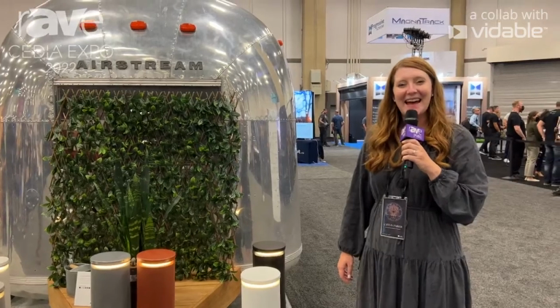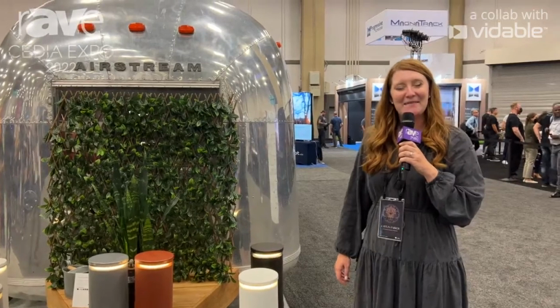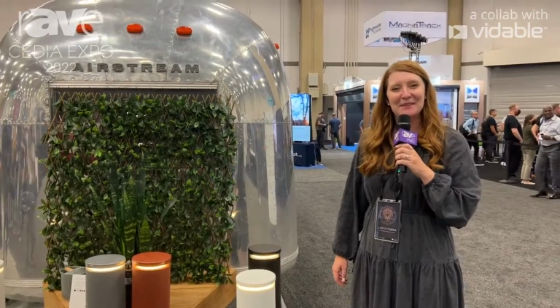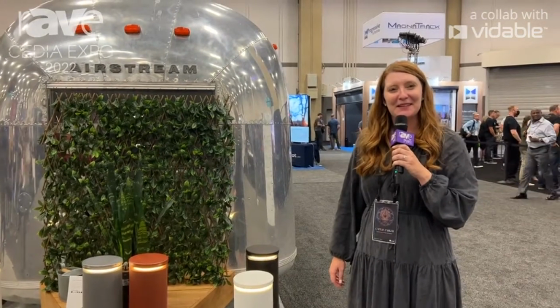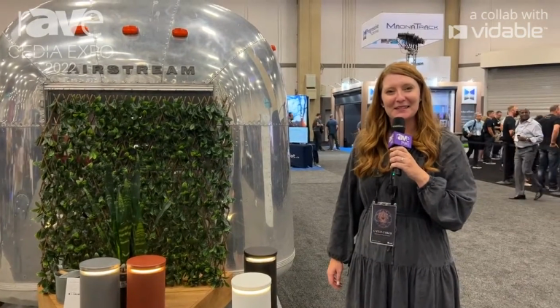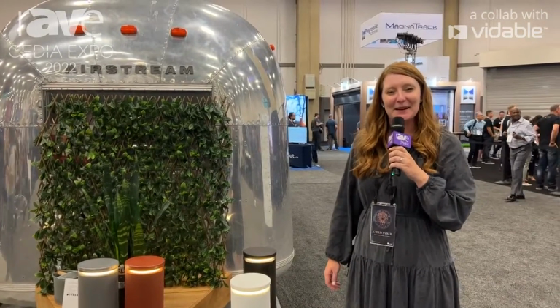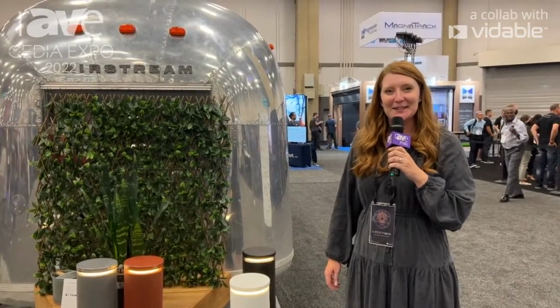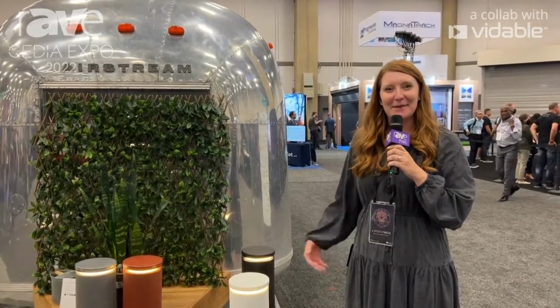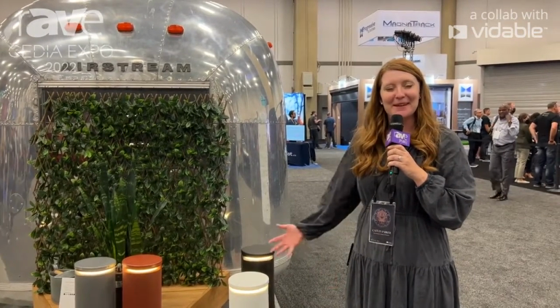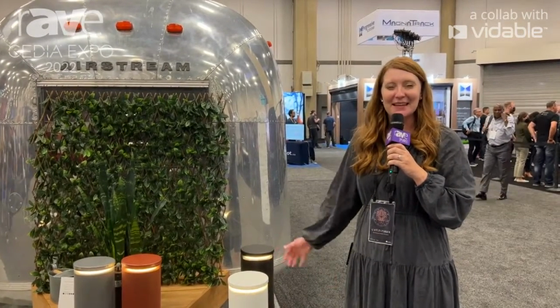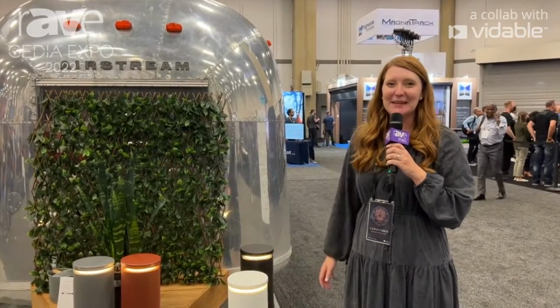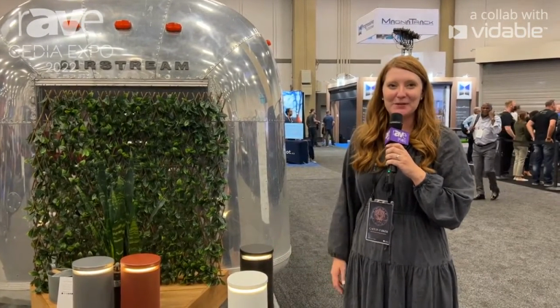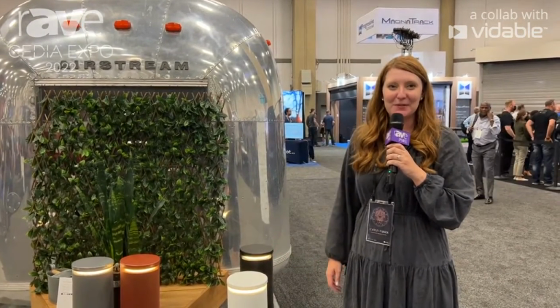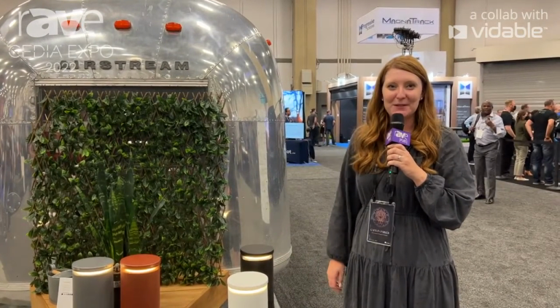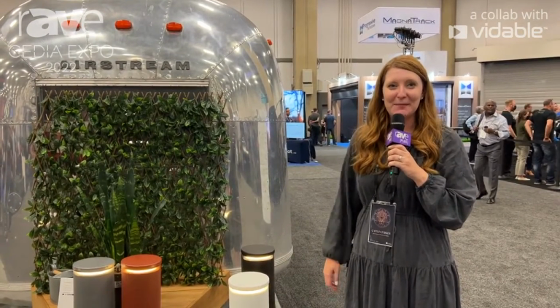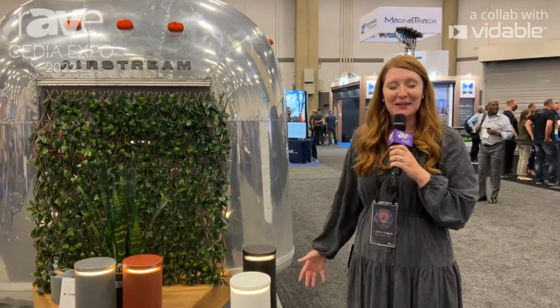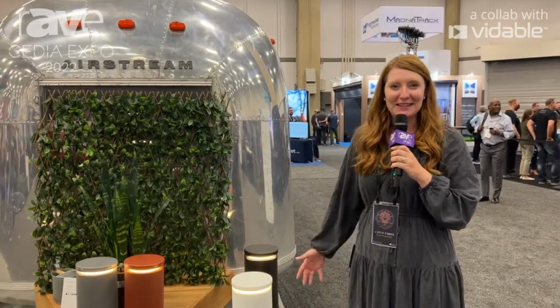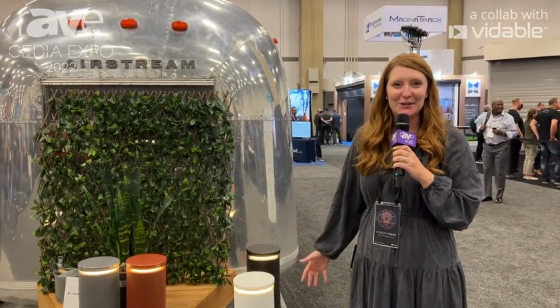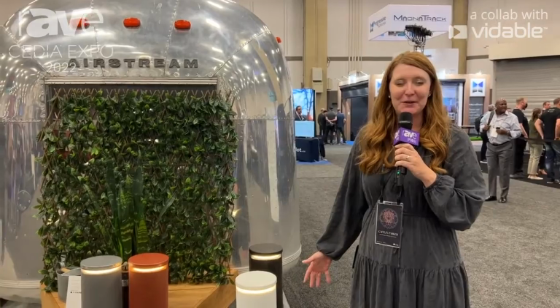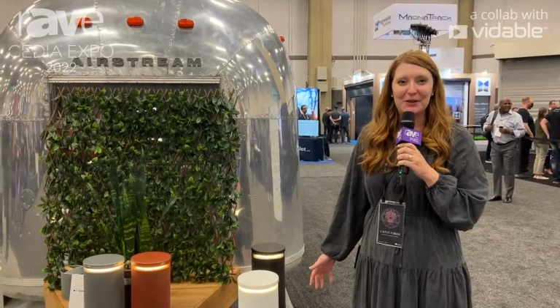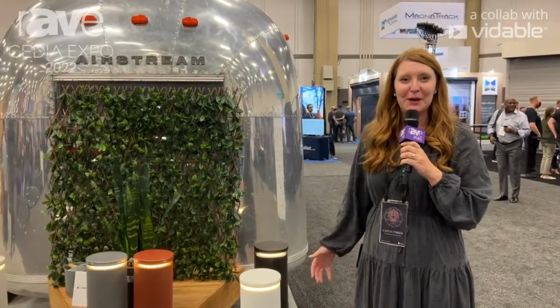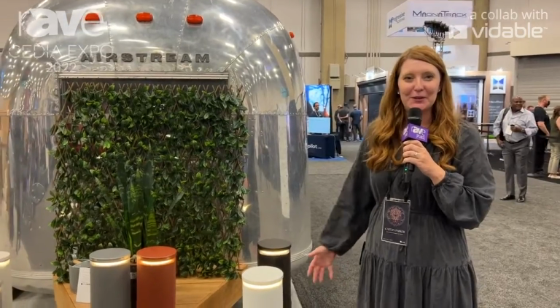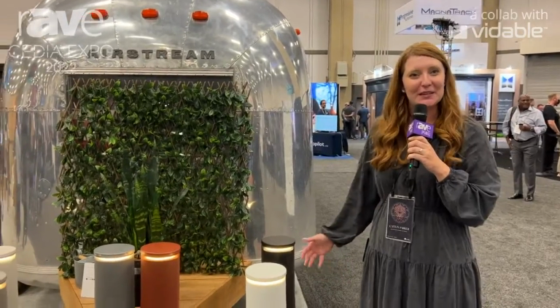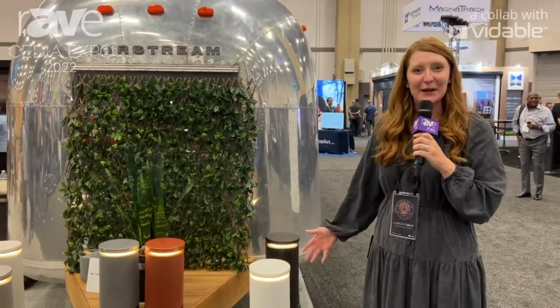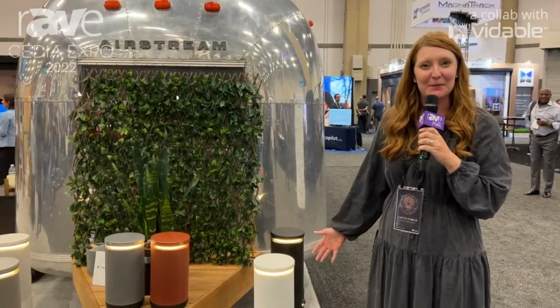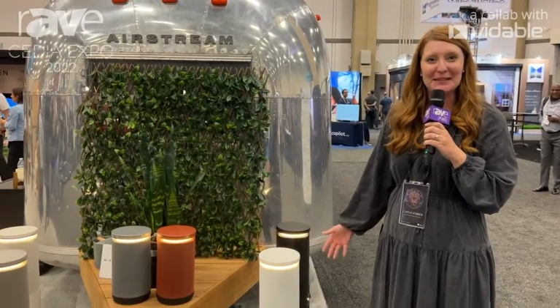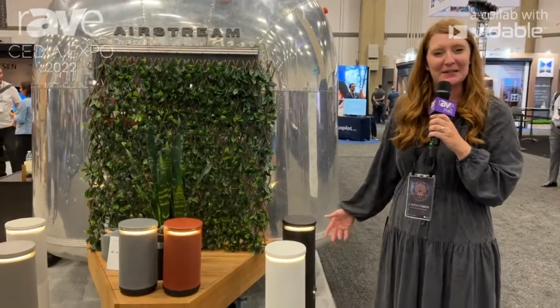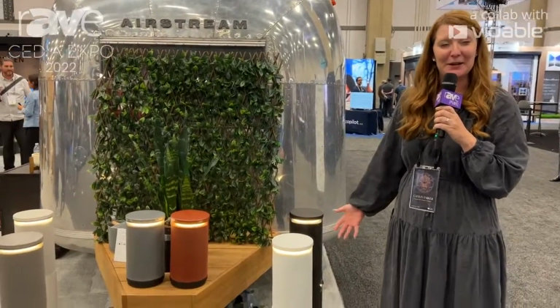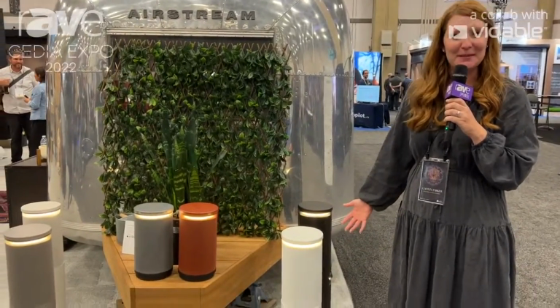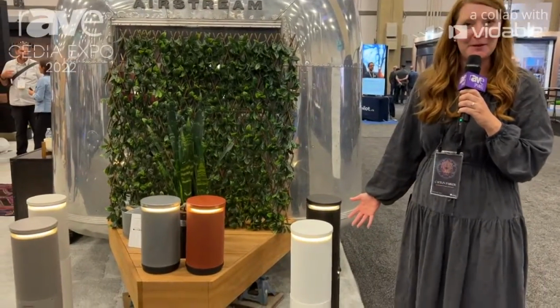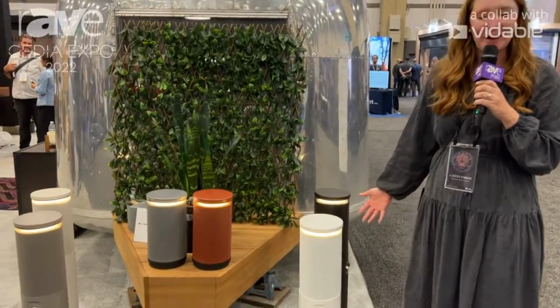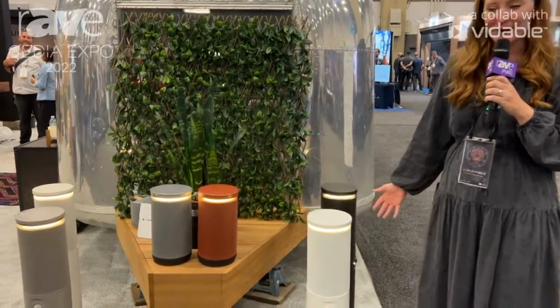Hi, I'm Caitlin with Leon Speakers. I'm here at CEDIA Expo 2022, and I'm really excited to share with you our new Terra Lumen Sound bollard.